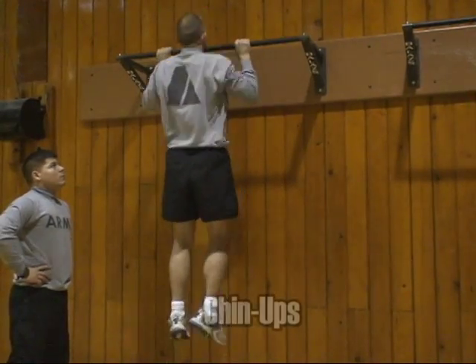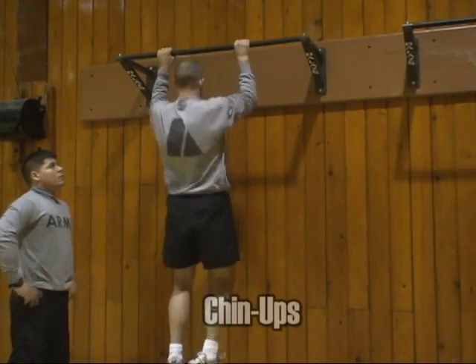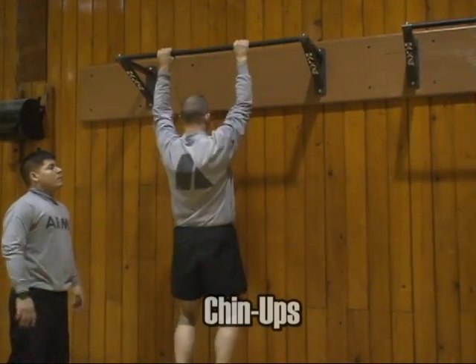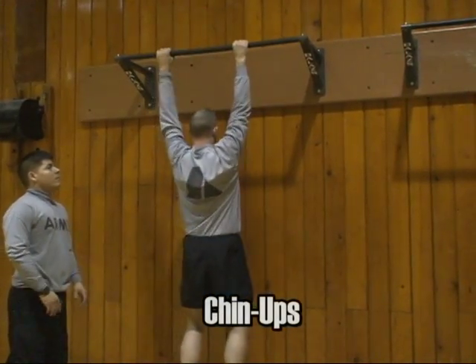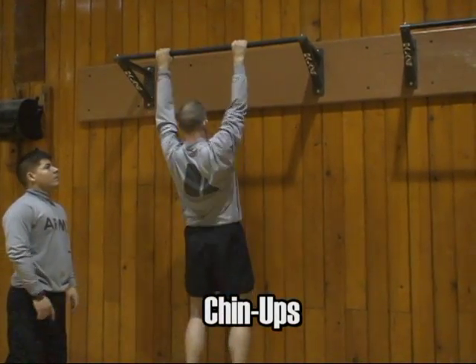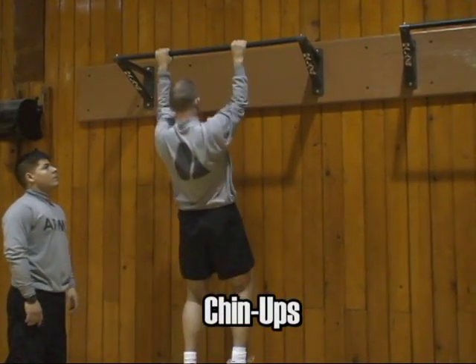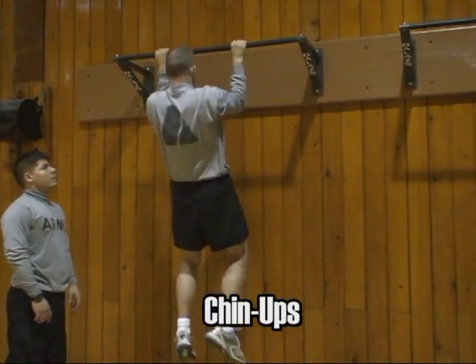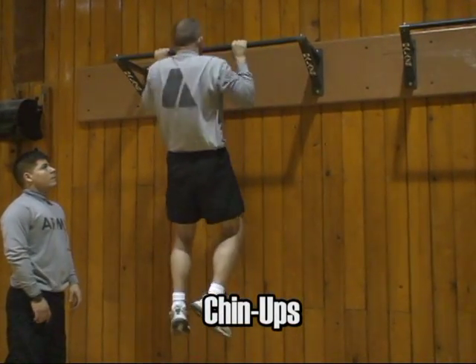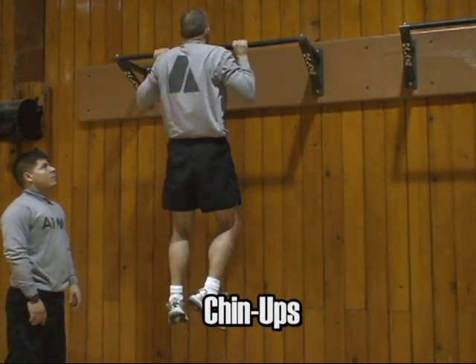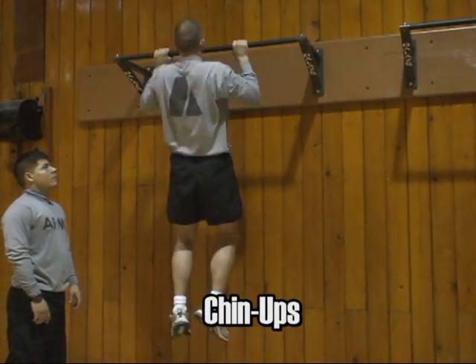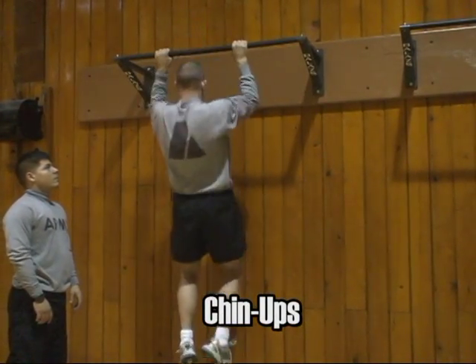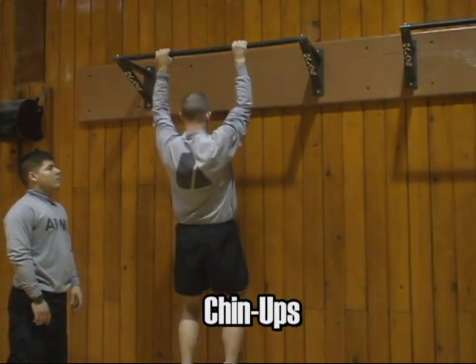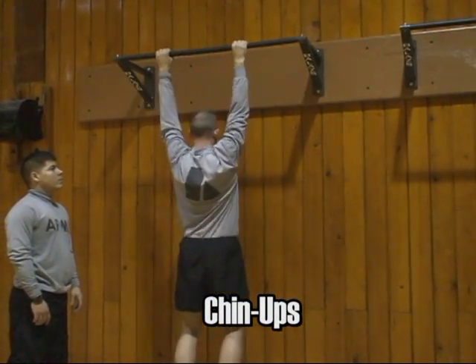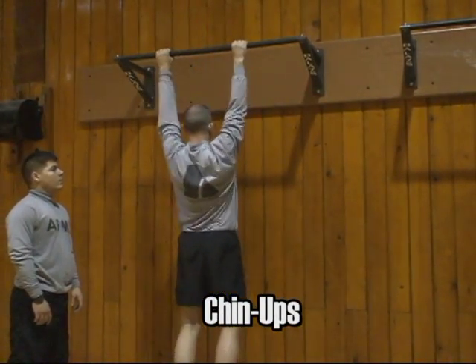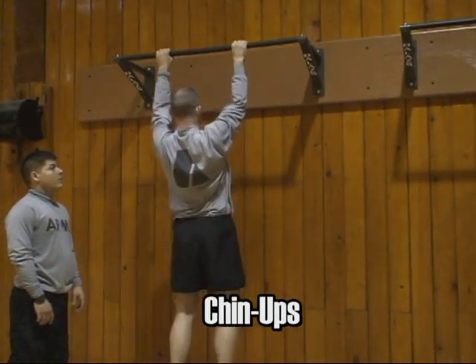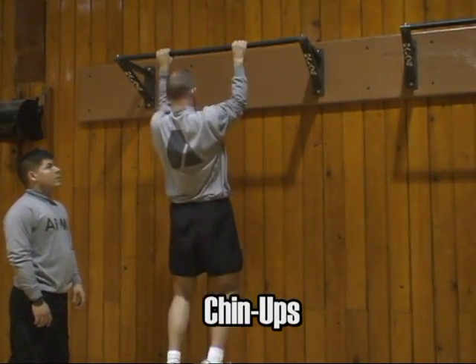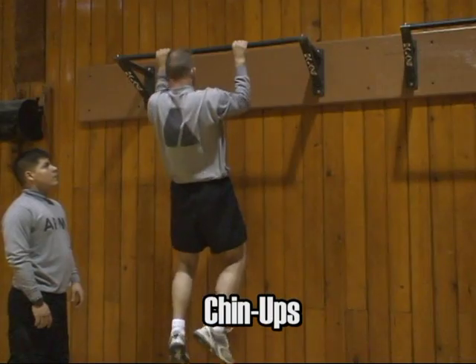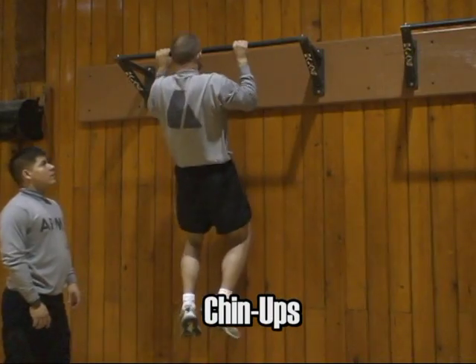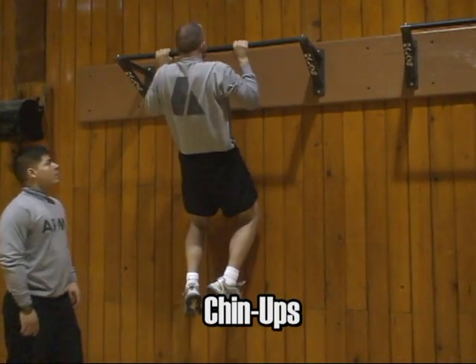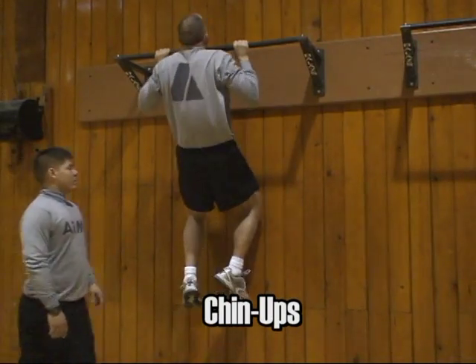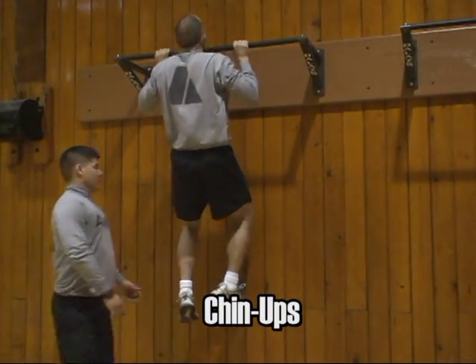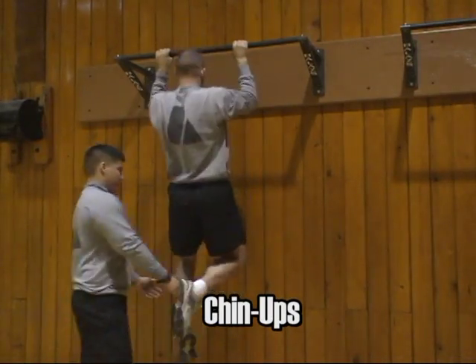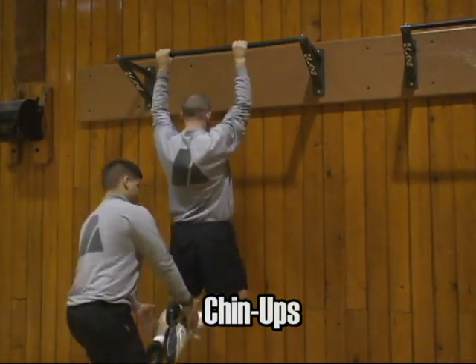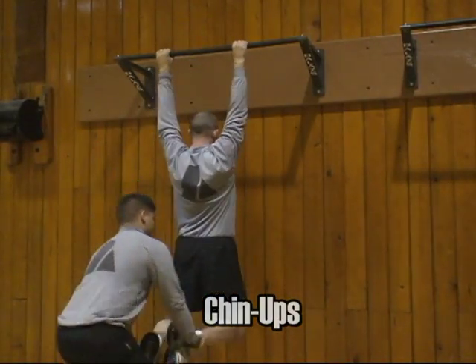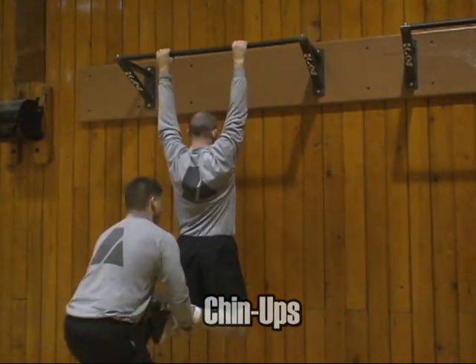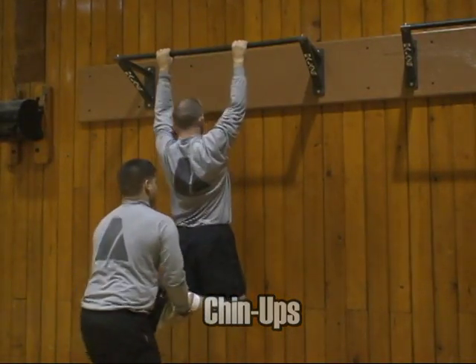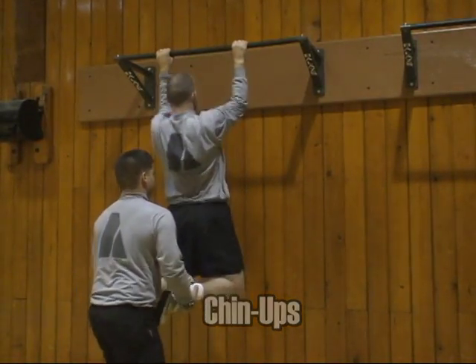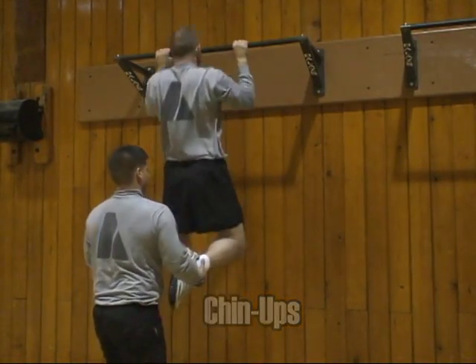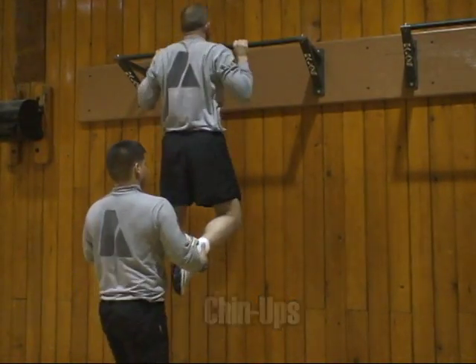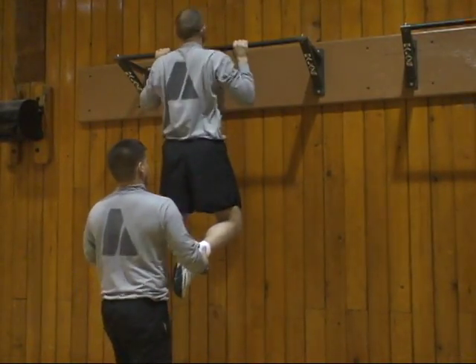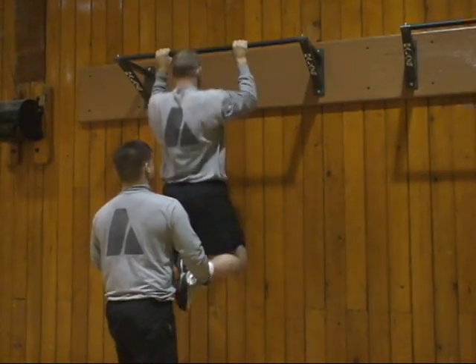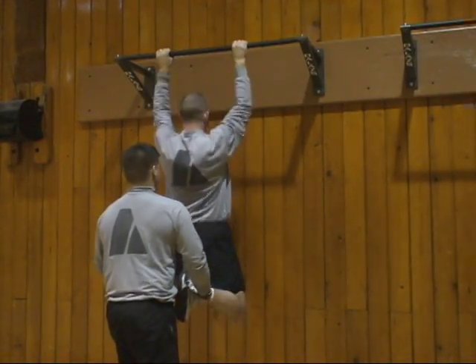Perform chin-ups. Always have a partner to assist you if you fatigue. That individual can grab at the ankles and assist you in performing additional chin-ups.